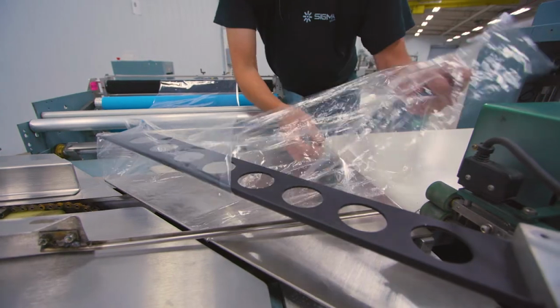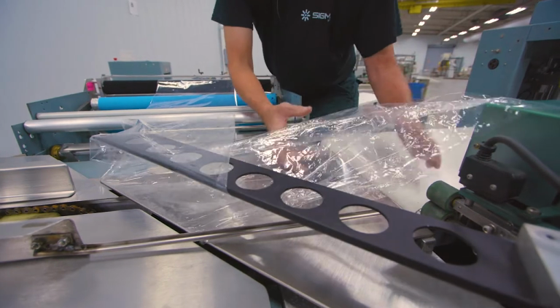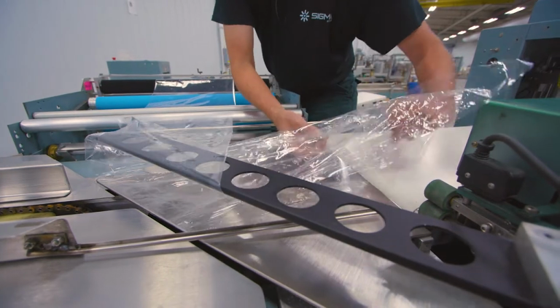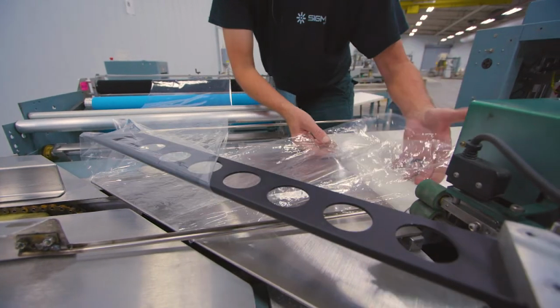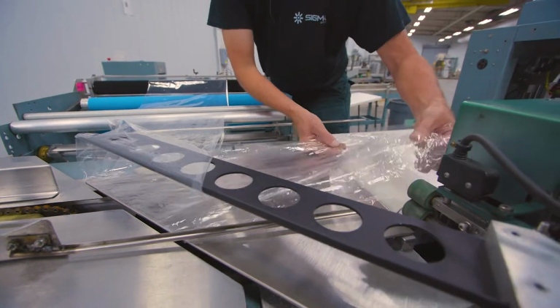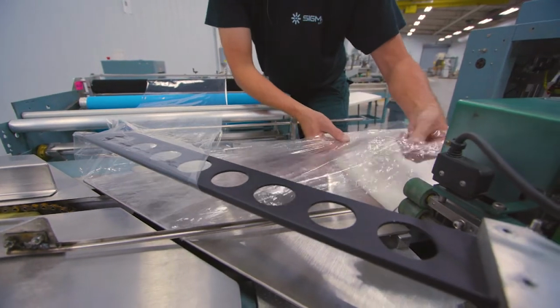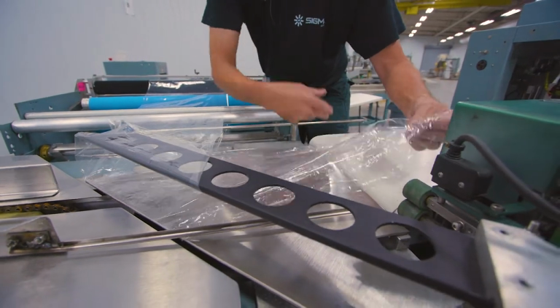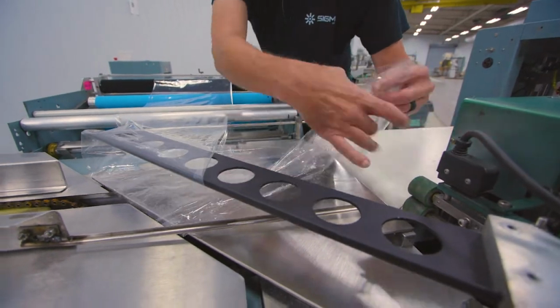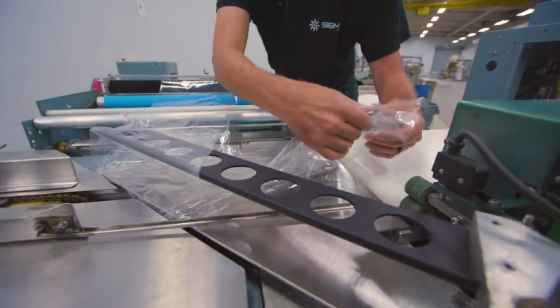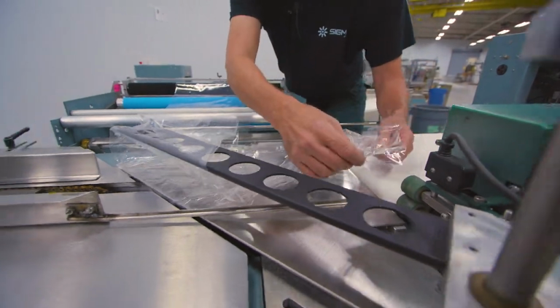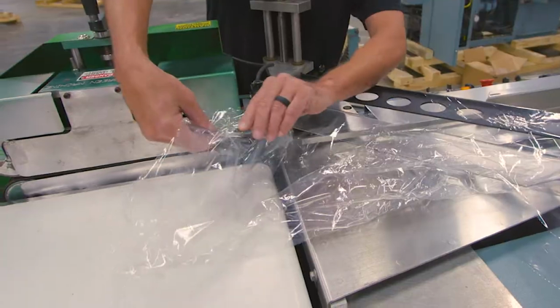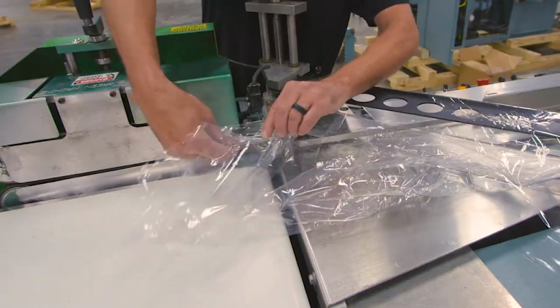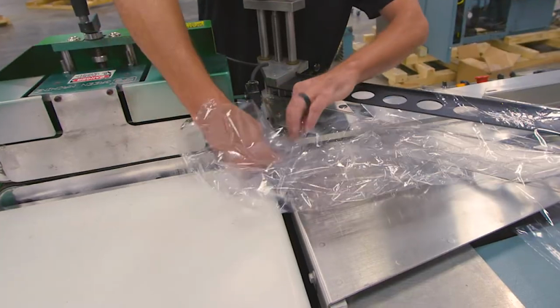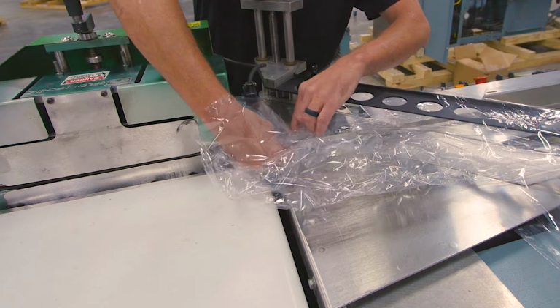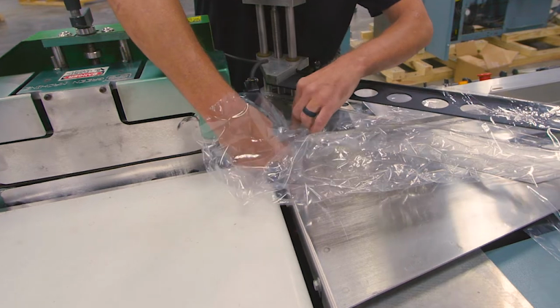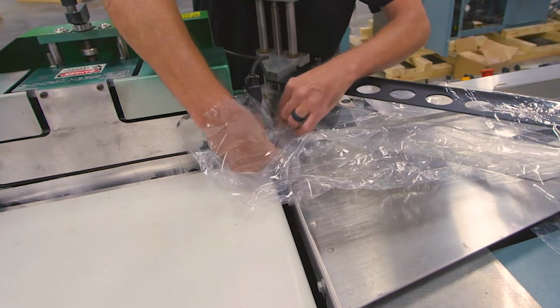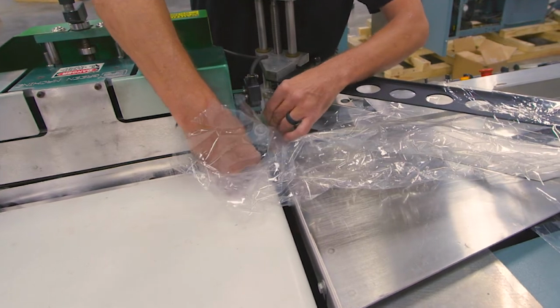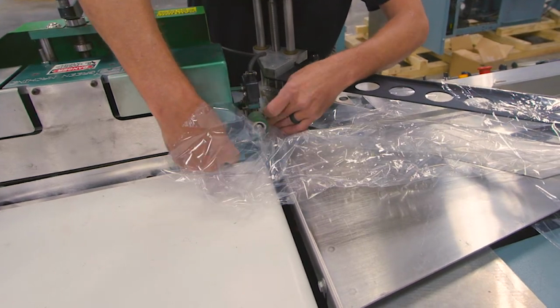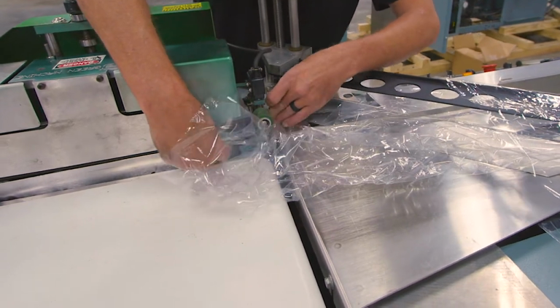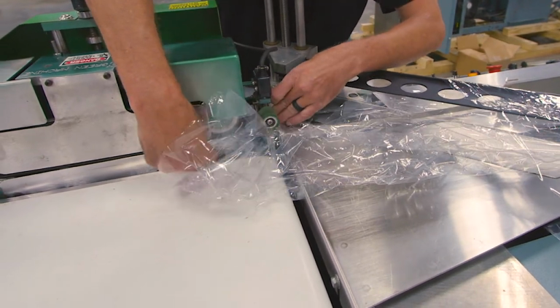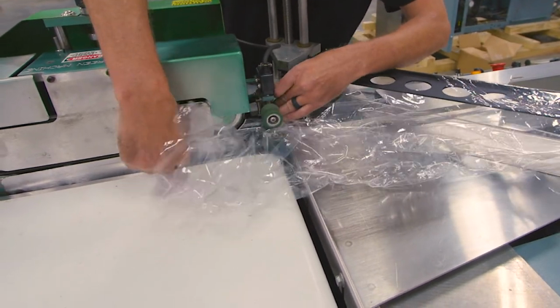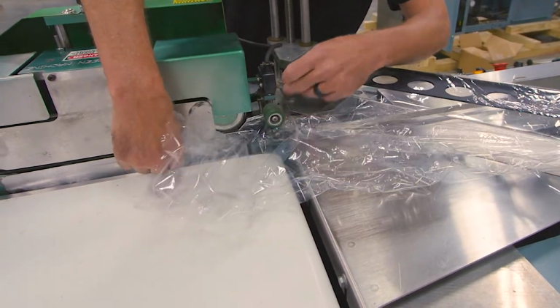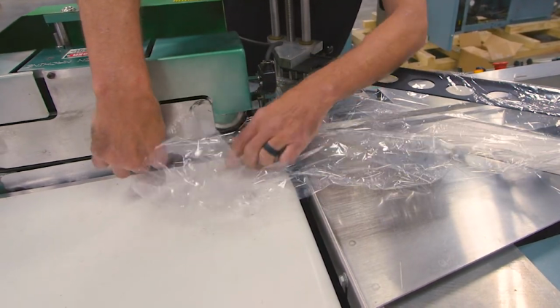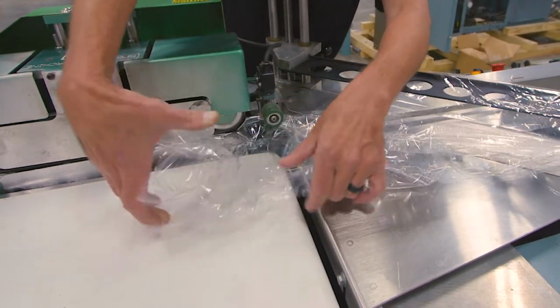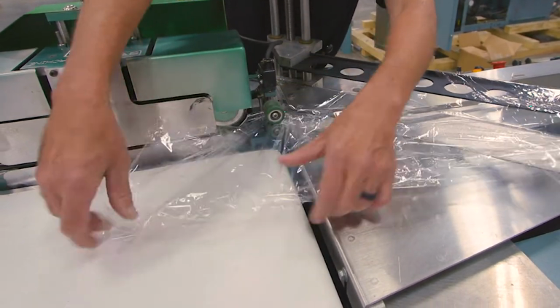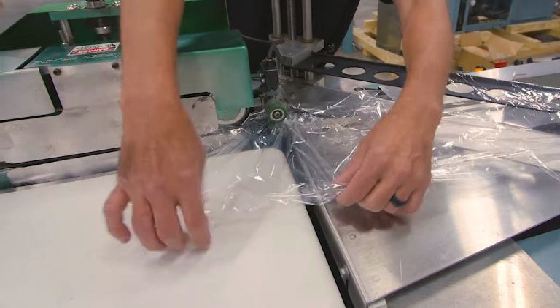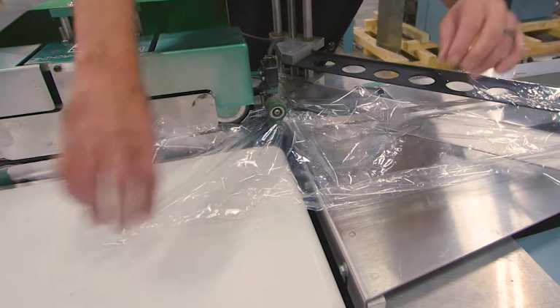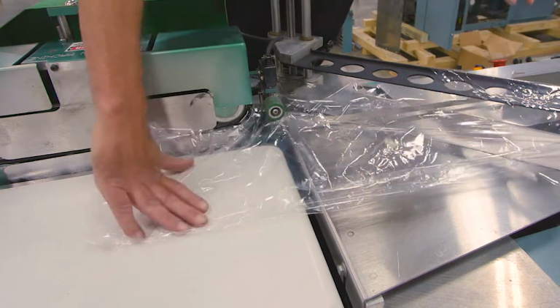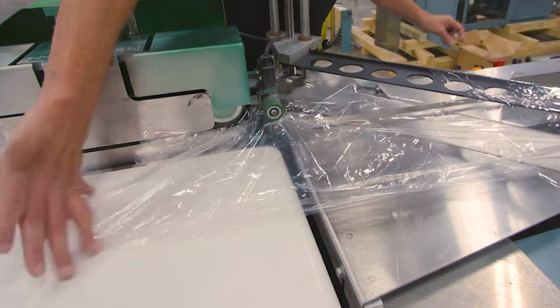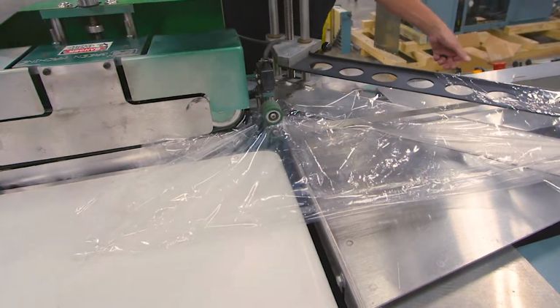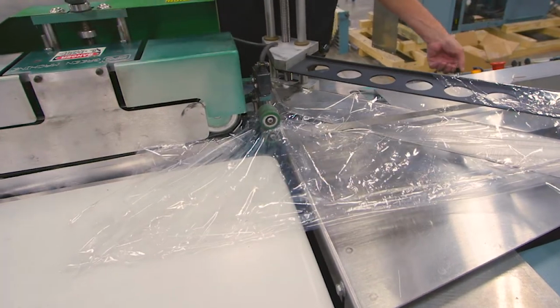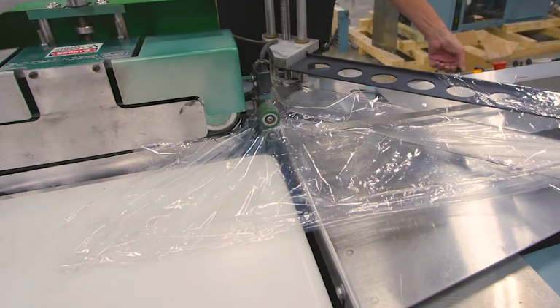The fold of the film will be away from the side sealer. After joining the two corners together, the open side of the film will be fed through the pinch roller into the belts of the side sealer.